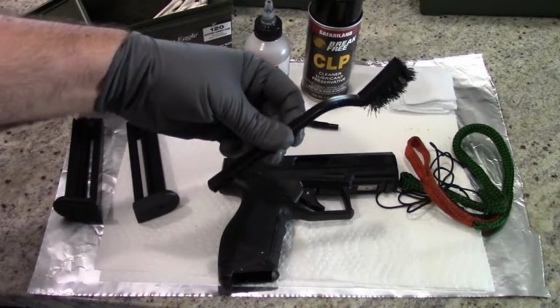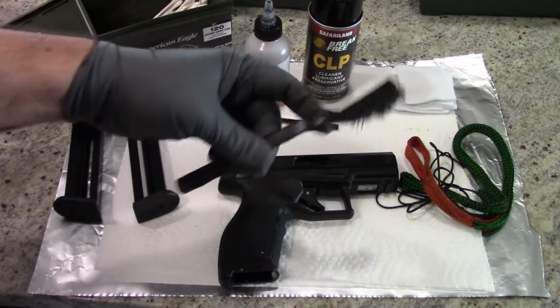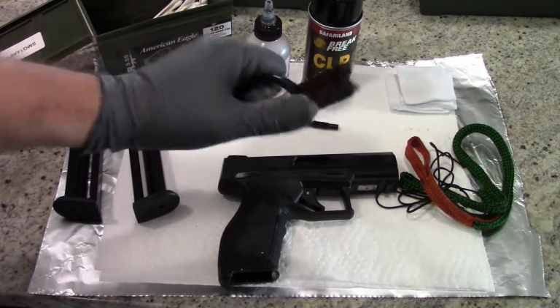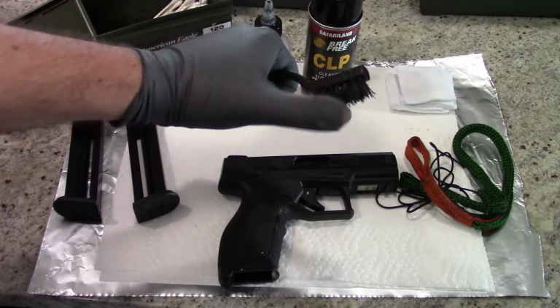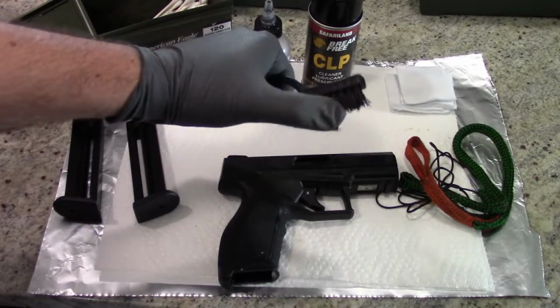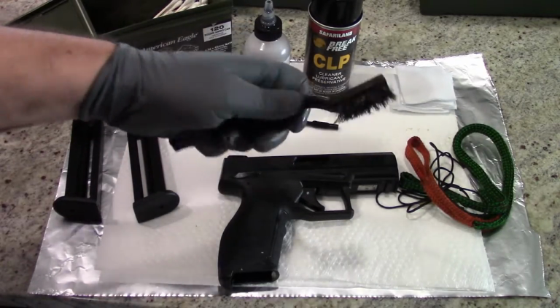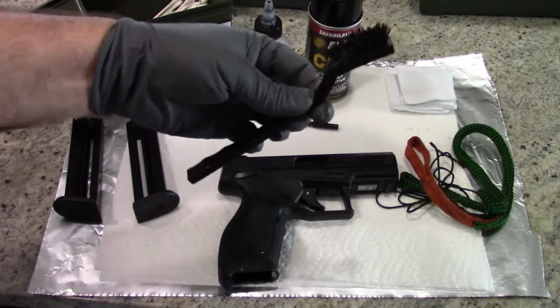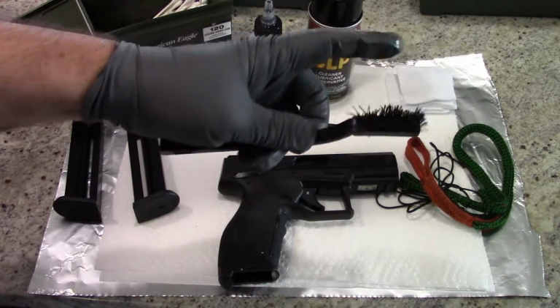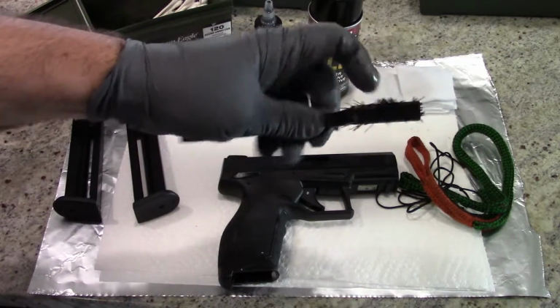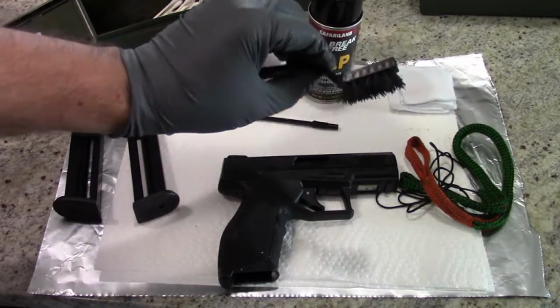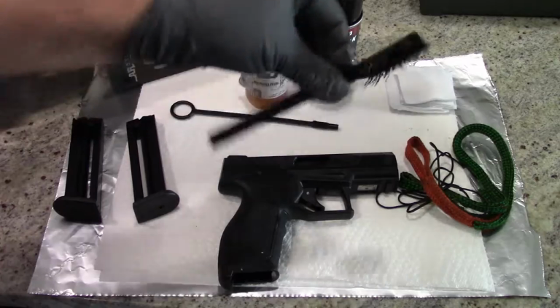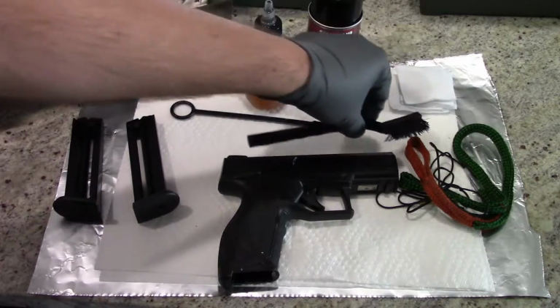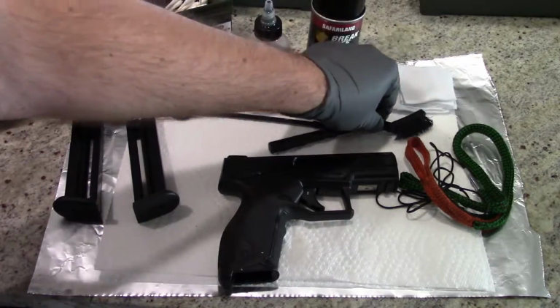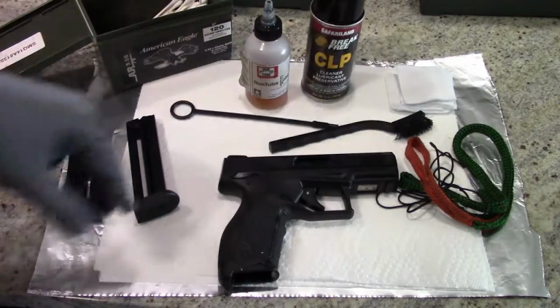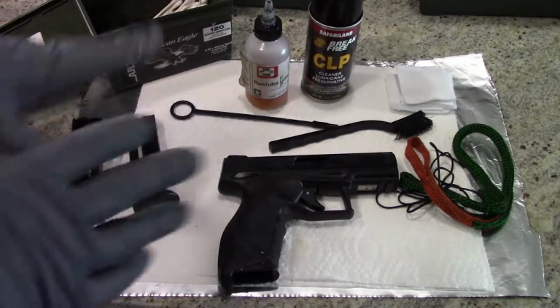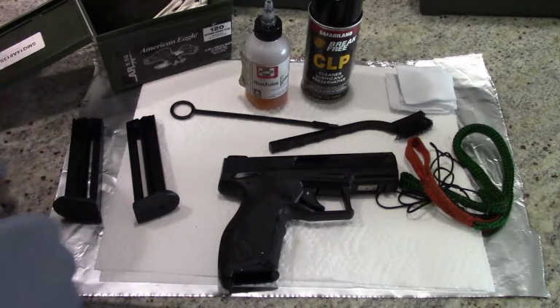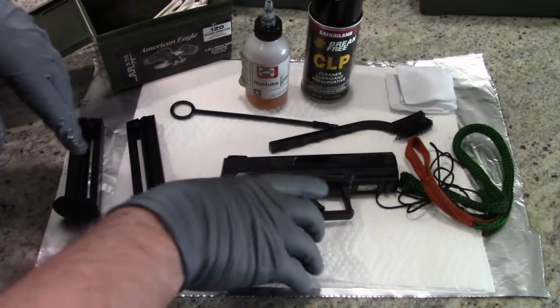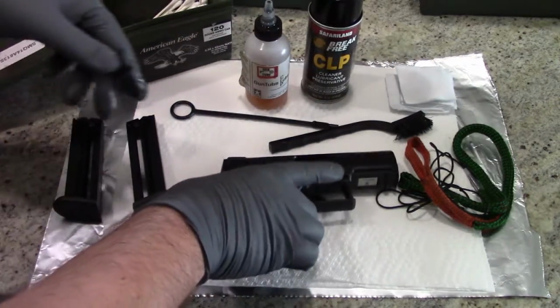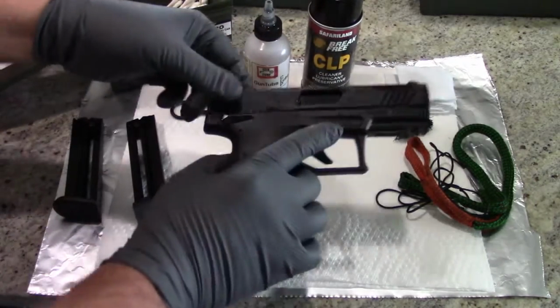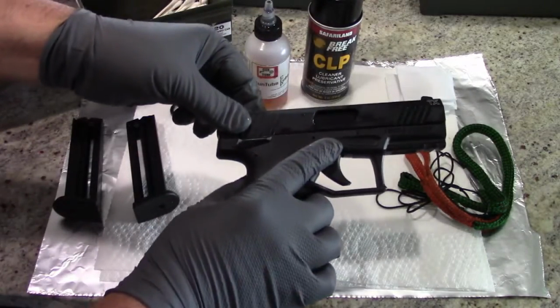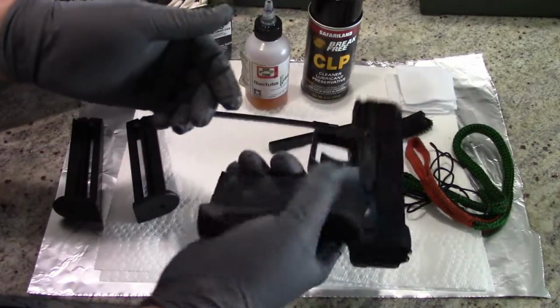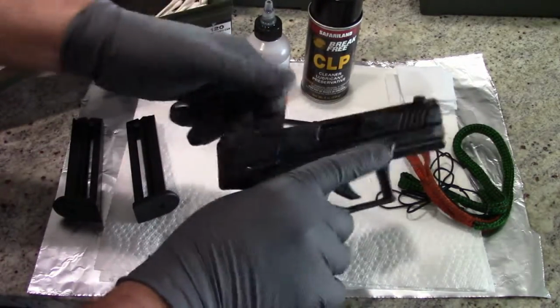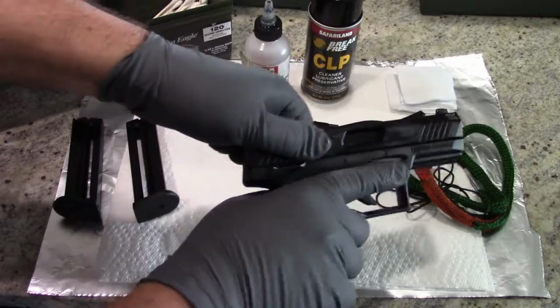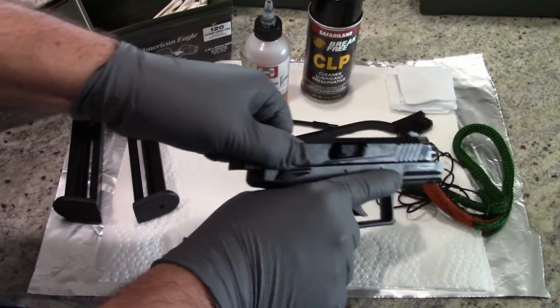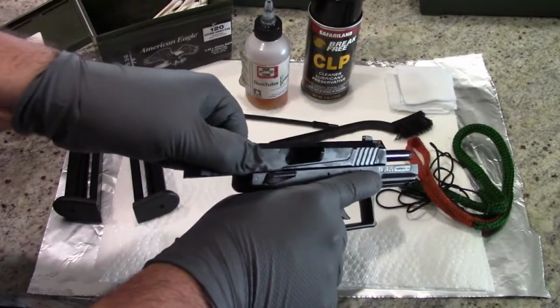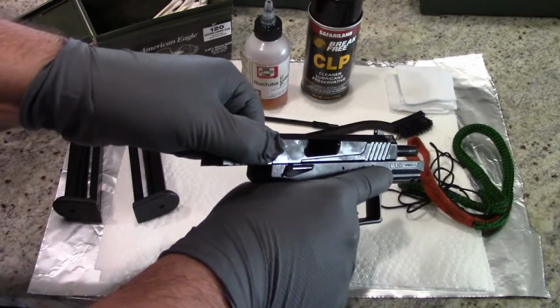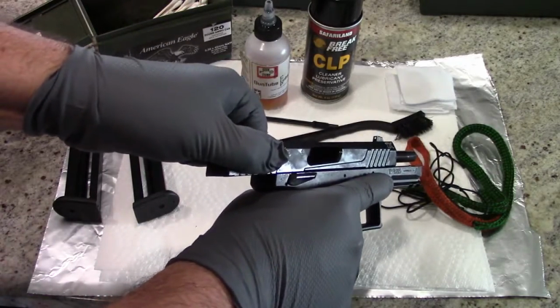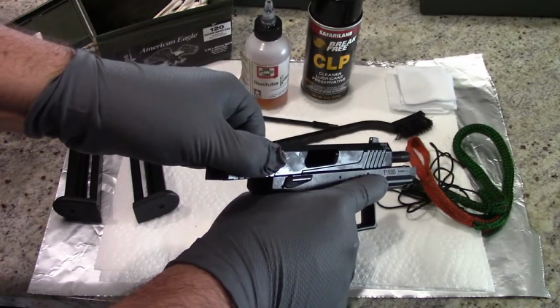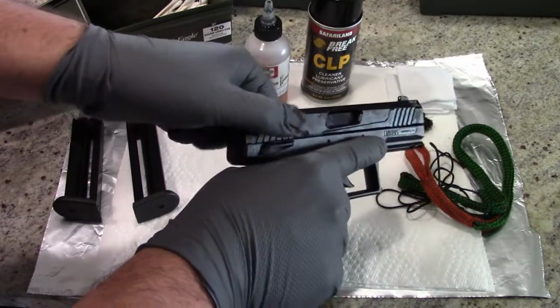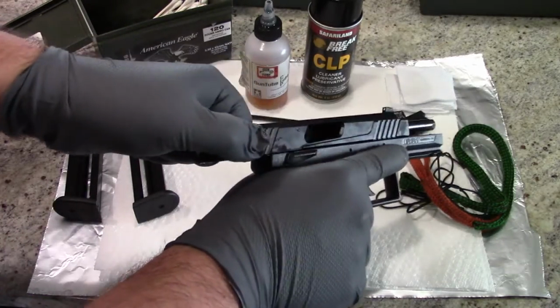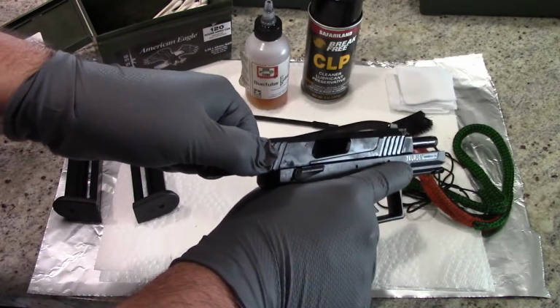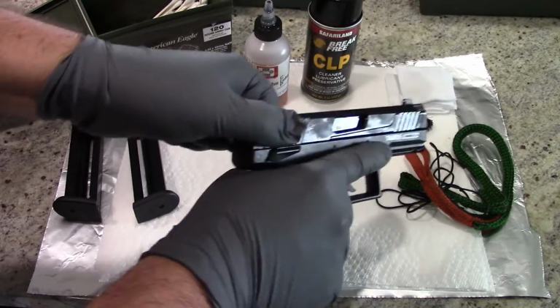These nylon cleaning brushes work great for doing some scrubbing around the chamber and the barrel. You don't want to use metal bristles. Go ahead and pull back on the slide and confirm that the firearm is, in fact, unloaded. Okay, this one is. You can go ahead and pull the trigger.